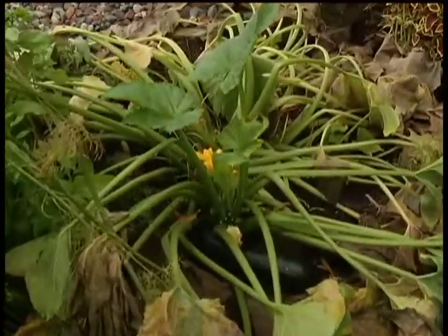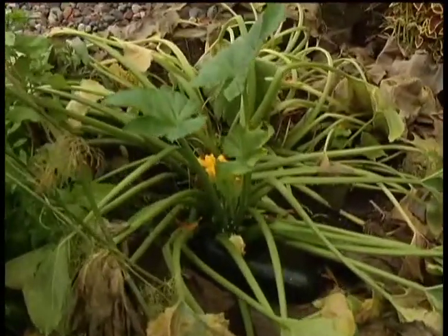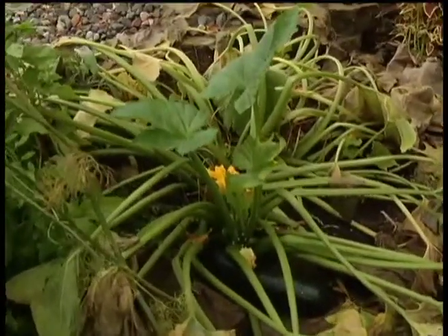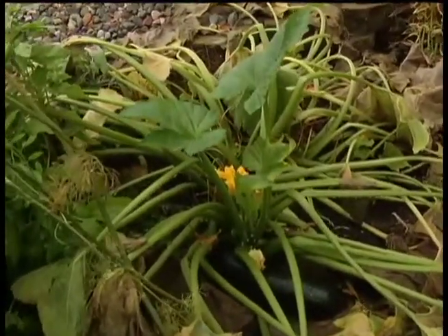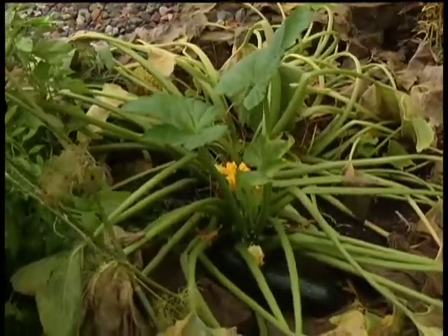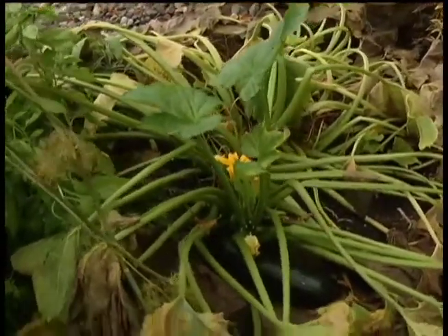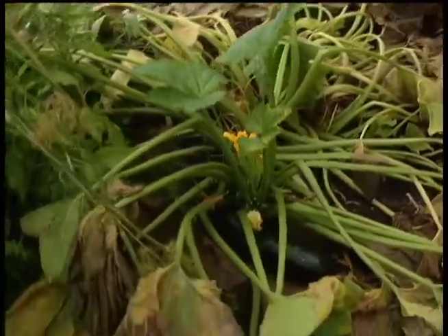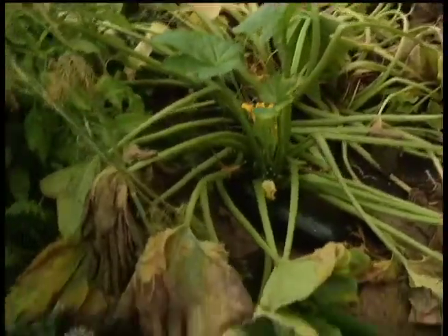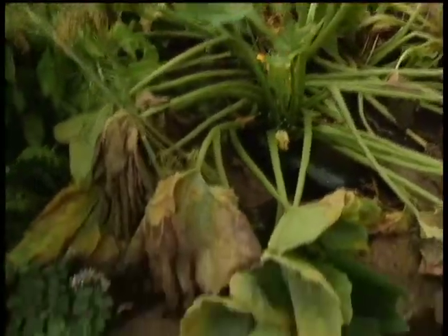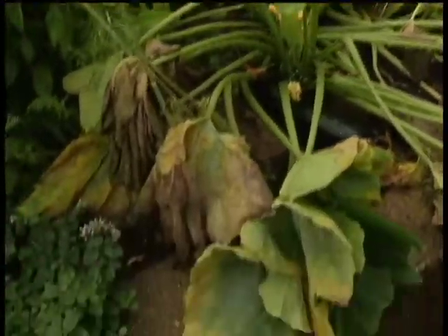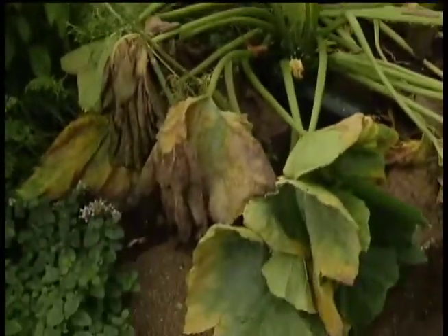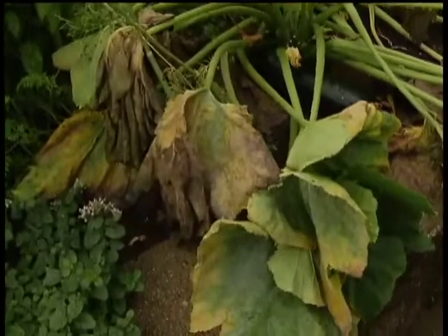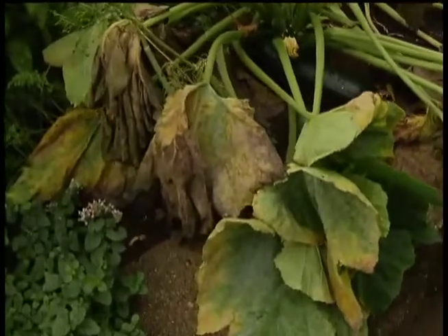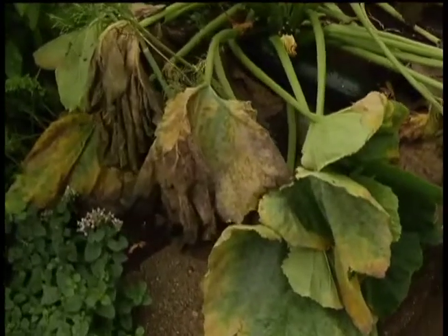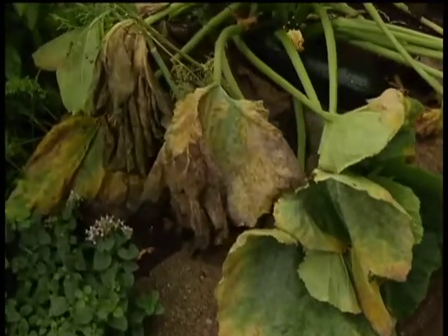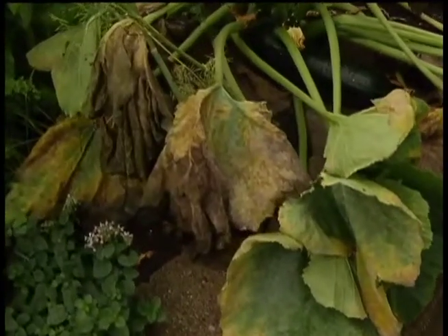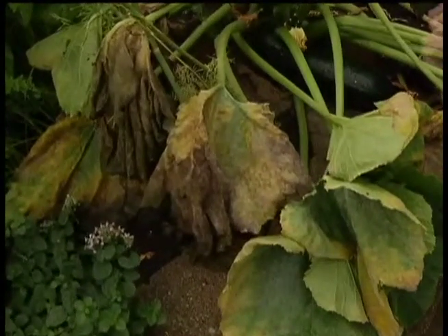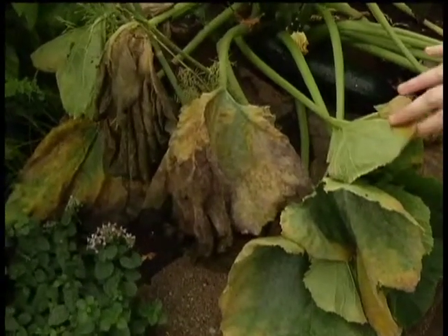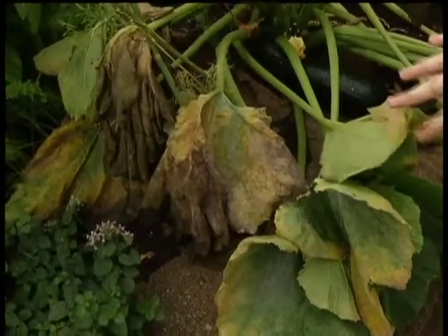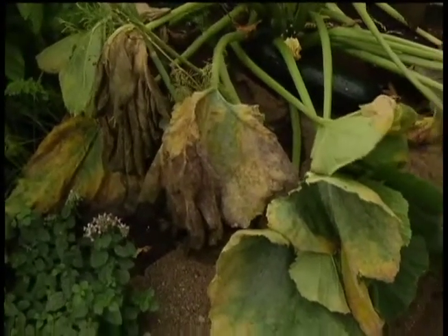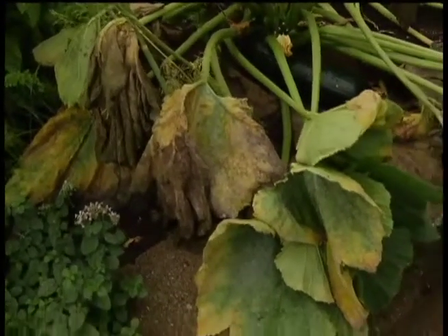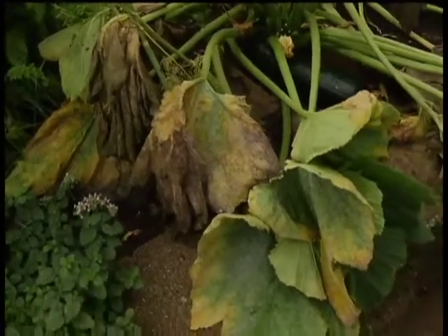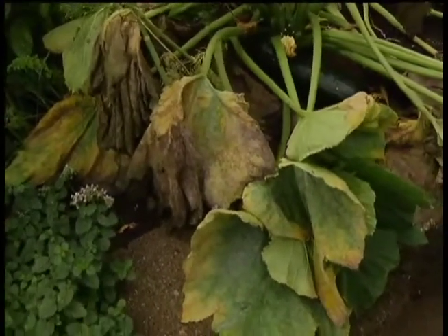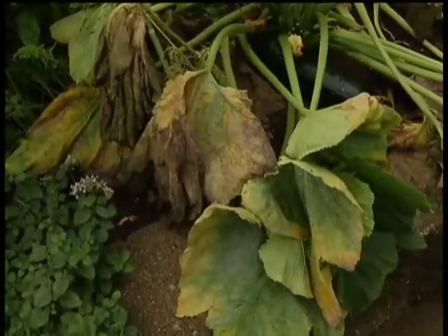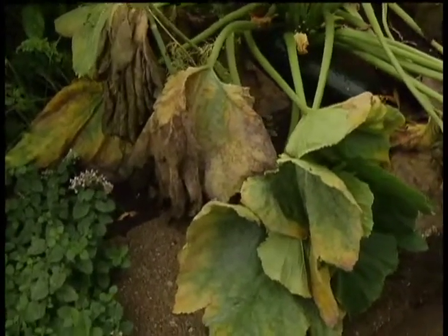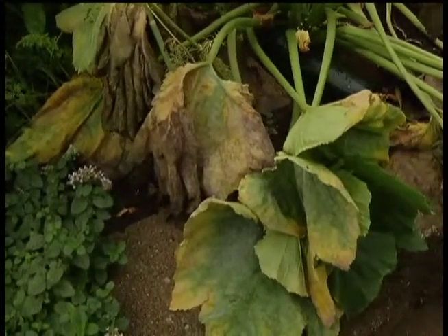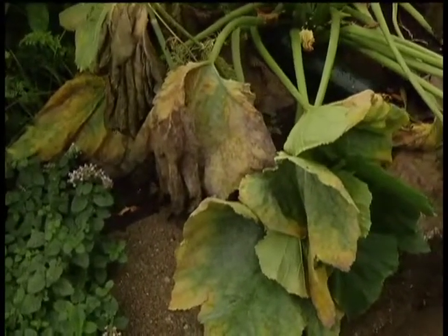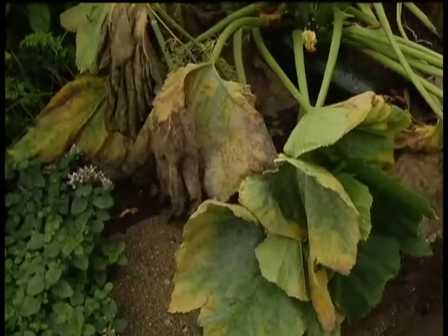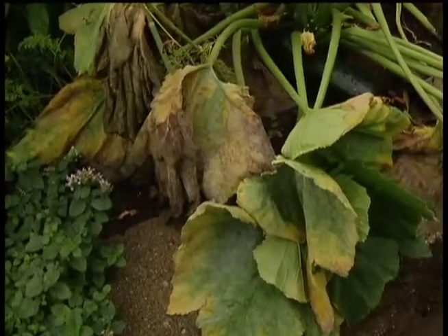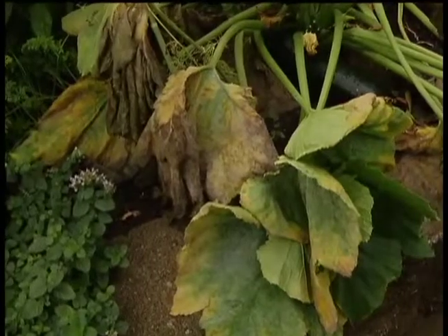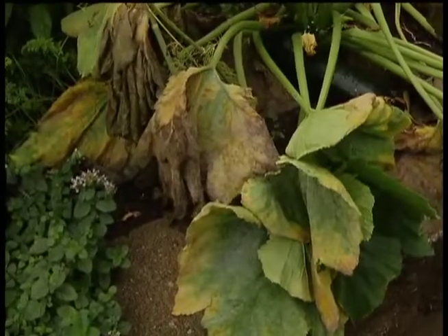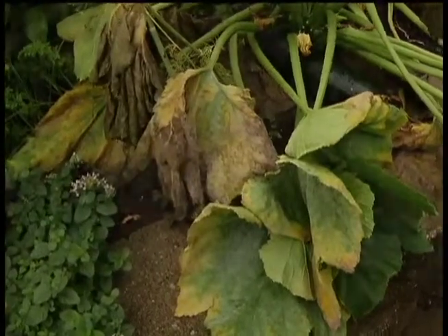That is not a healthy plant — that is showing late blight. The new leaves are fine, but the older leaves are showing the blight, and this has actually happened in about the last week.